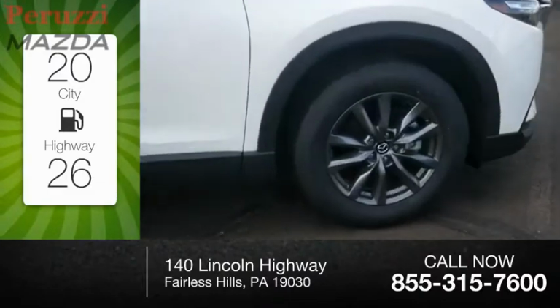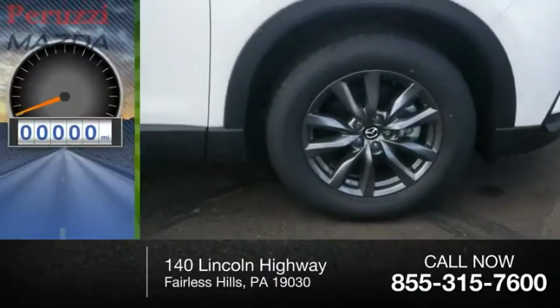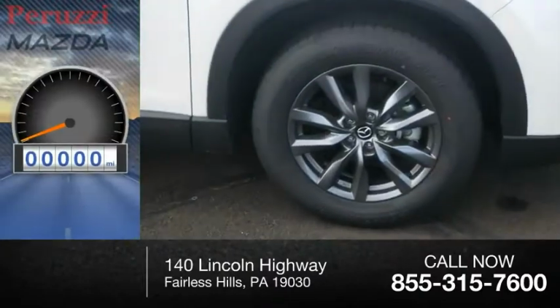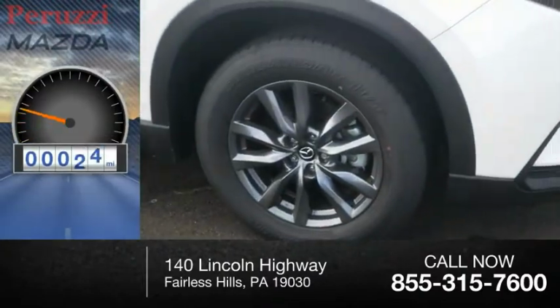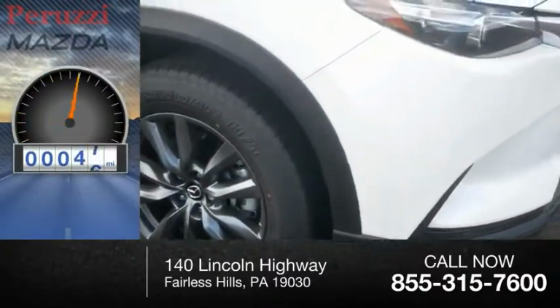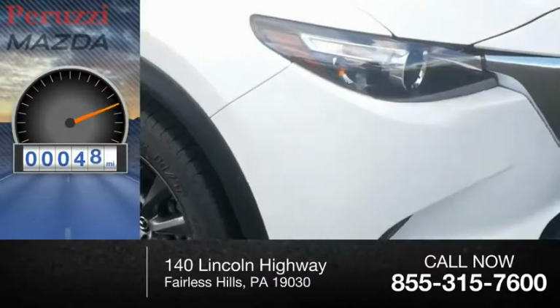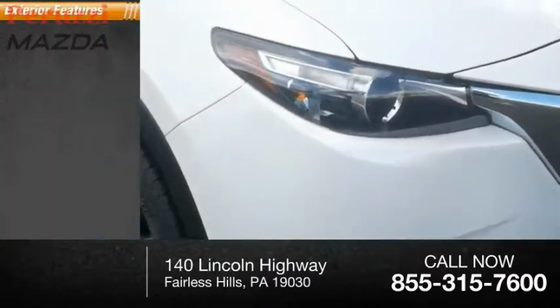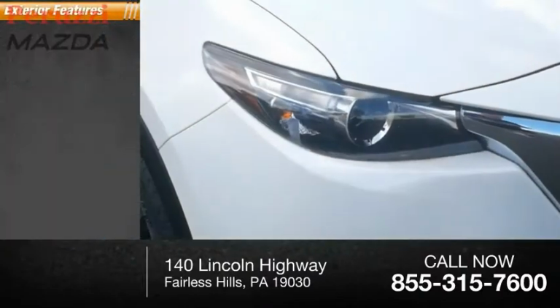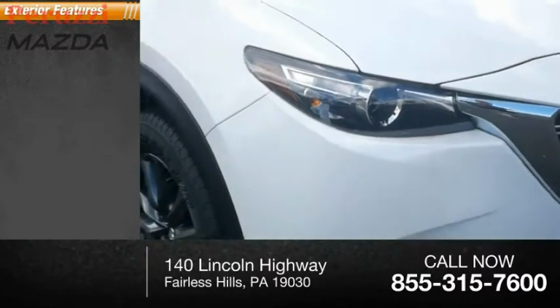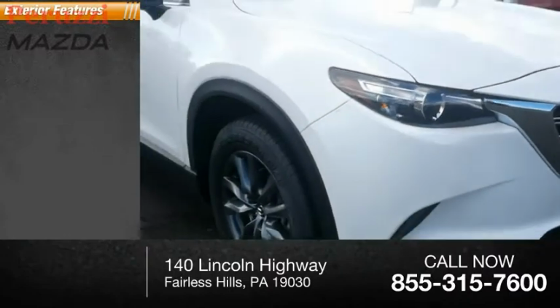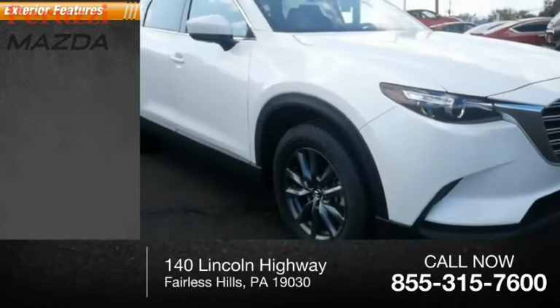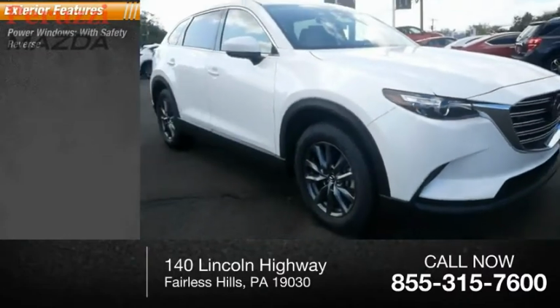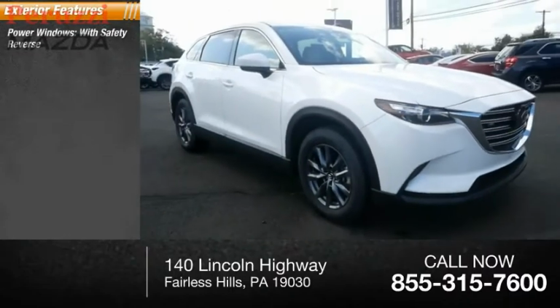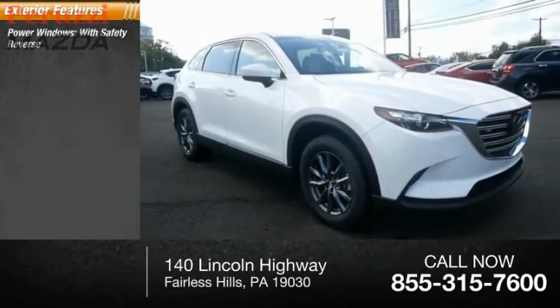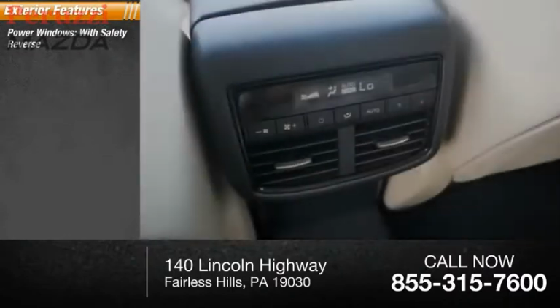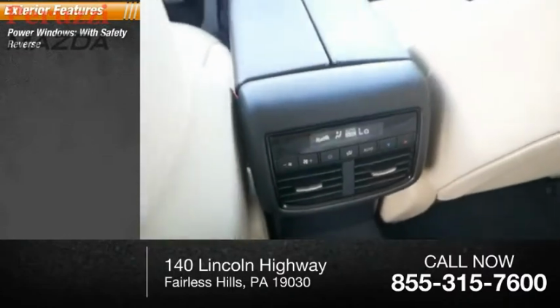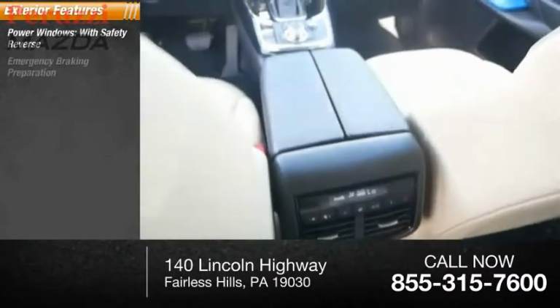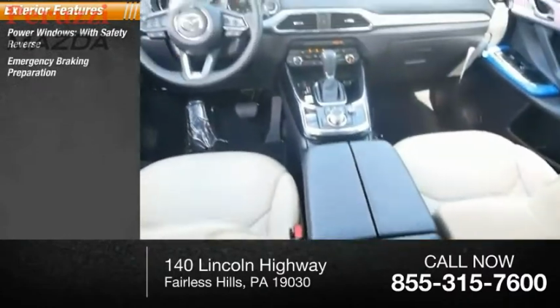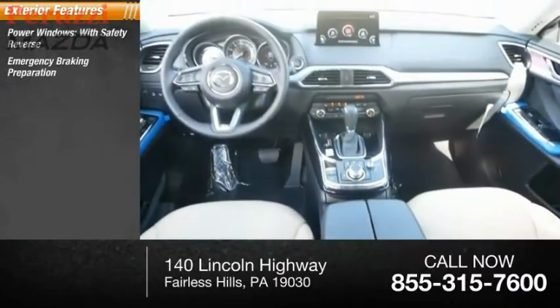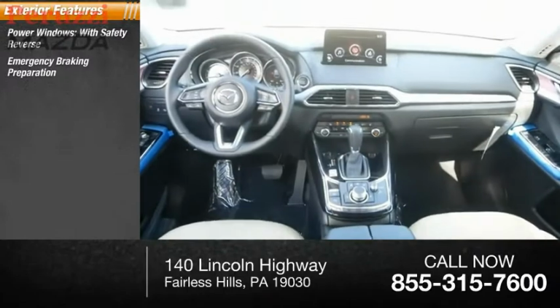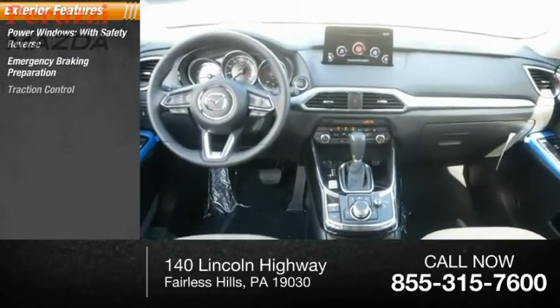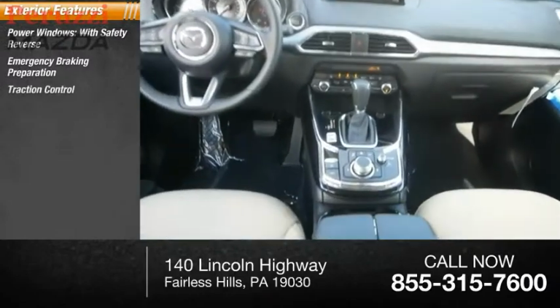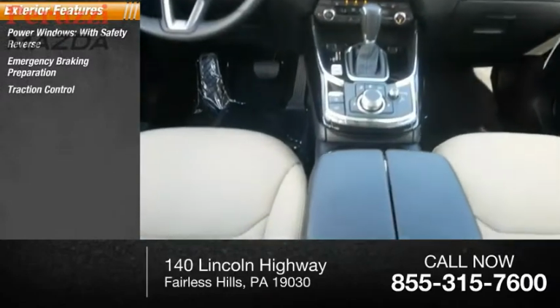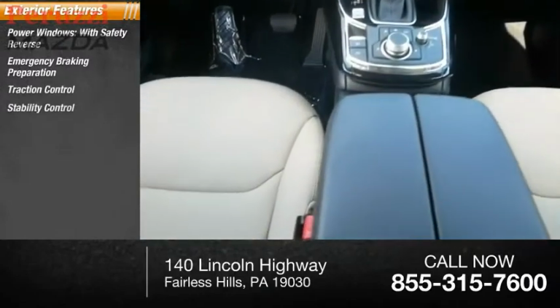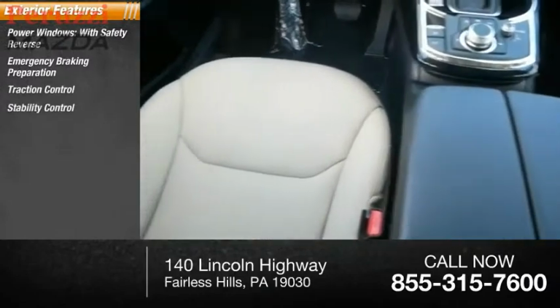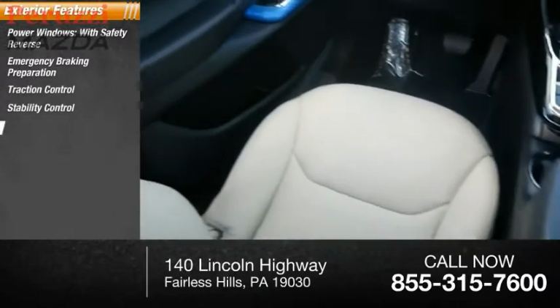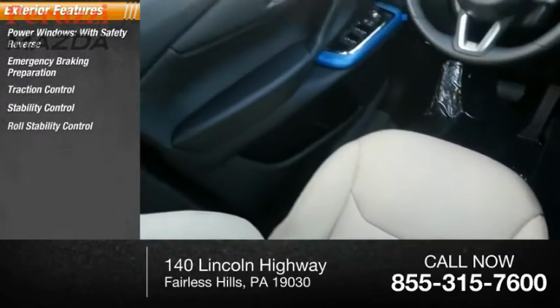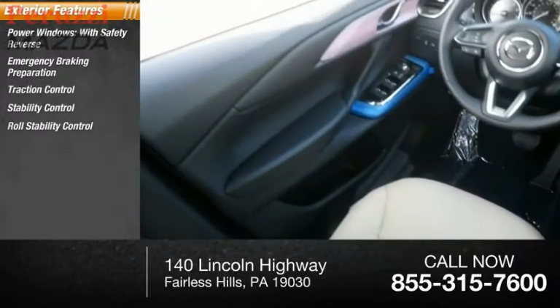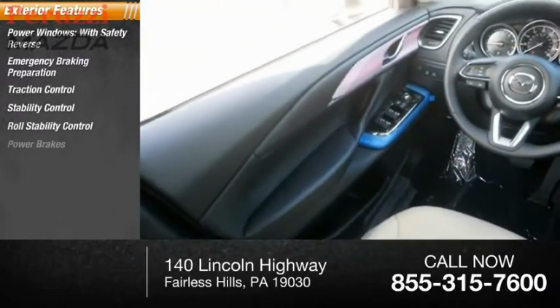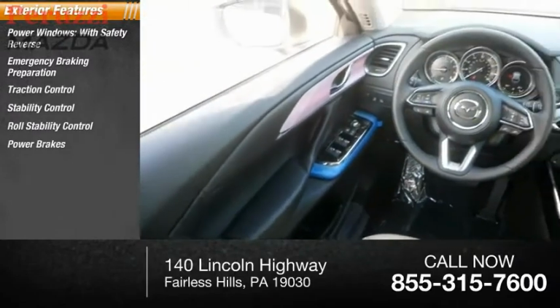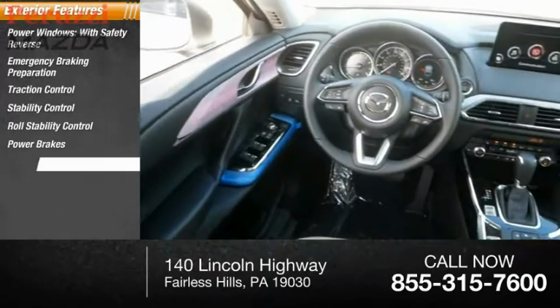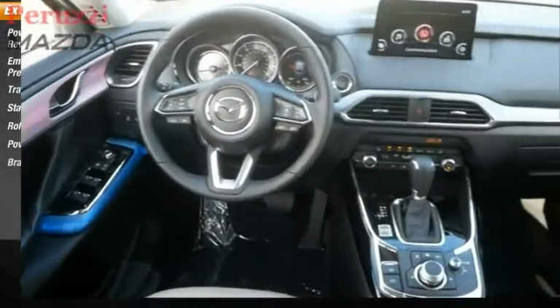This vehicle has less than 100 miles. Here are some of this vehicle's great options: power windows with safety reverse, emergency braking preparation, traction control, stability control, roll stability control, power brakes, and braking assist.